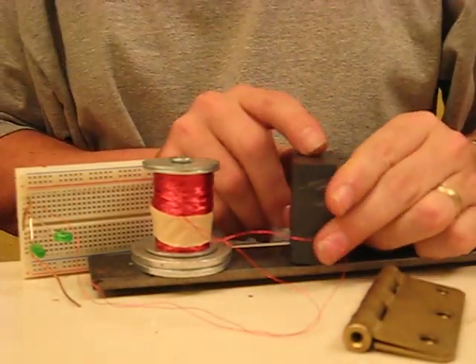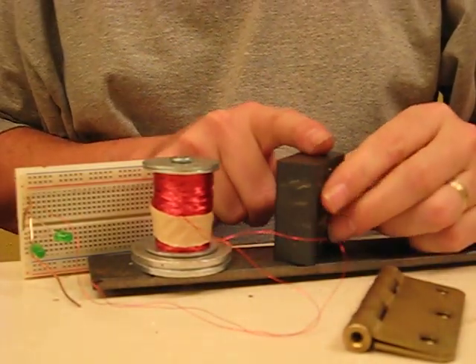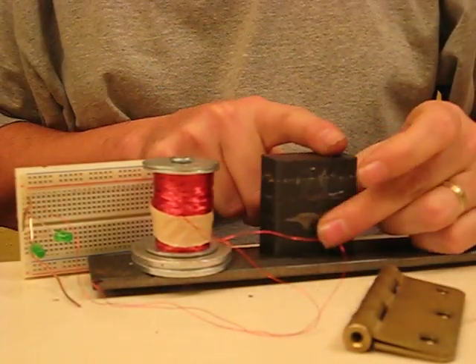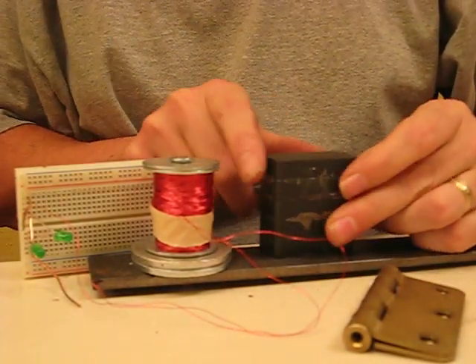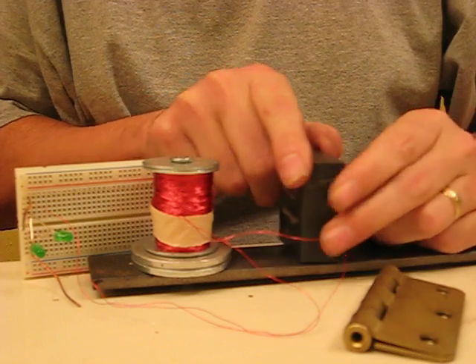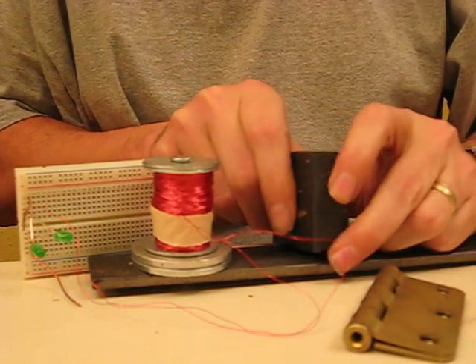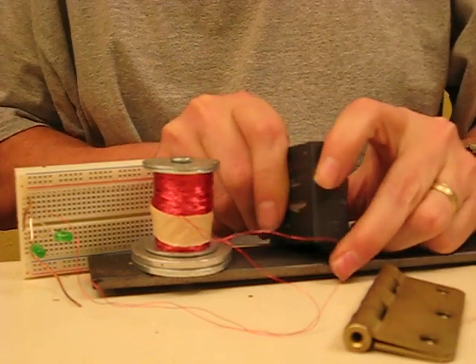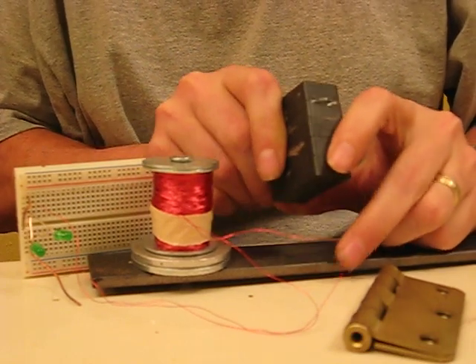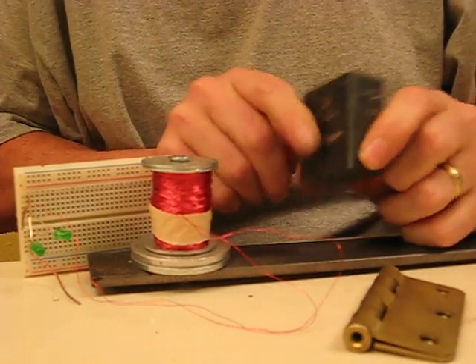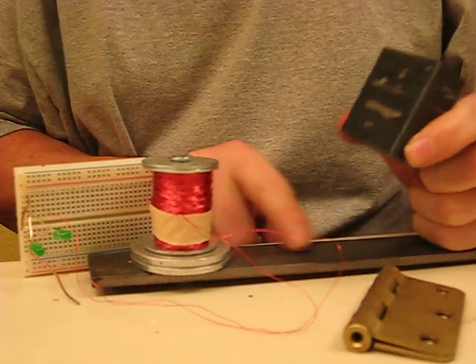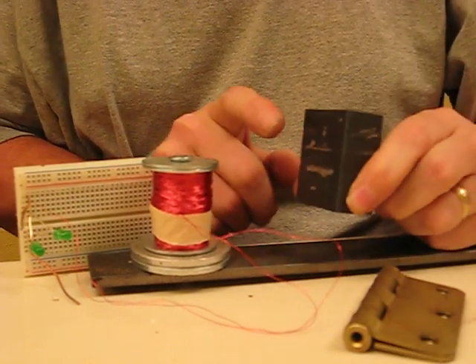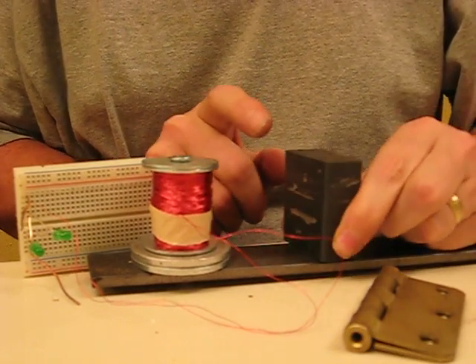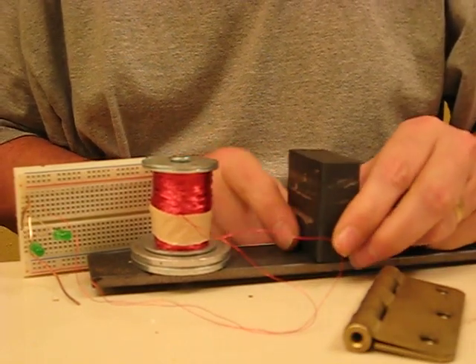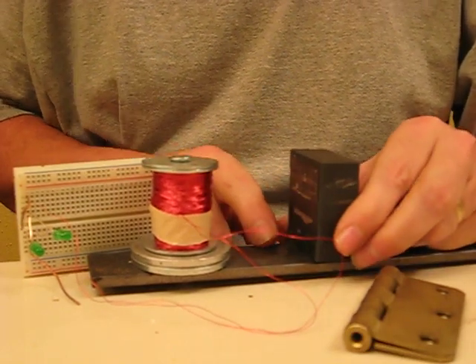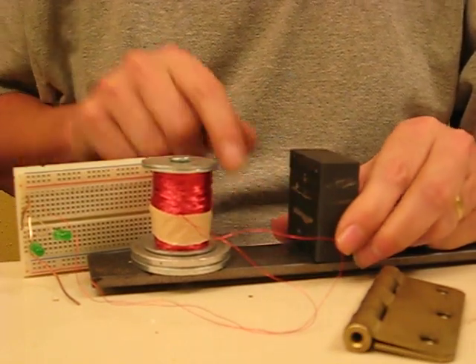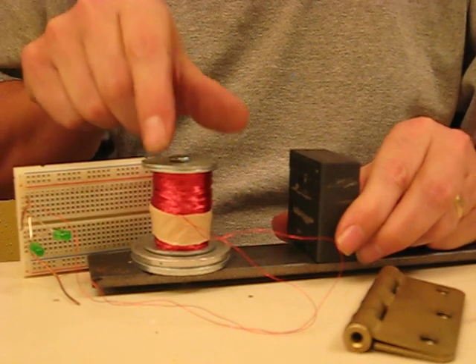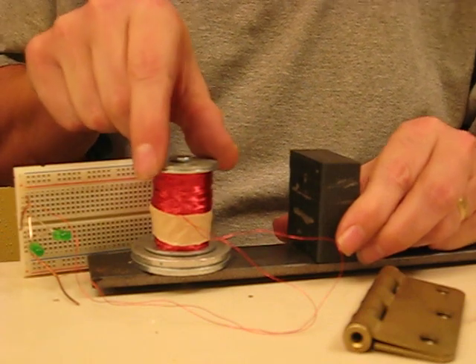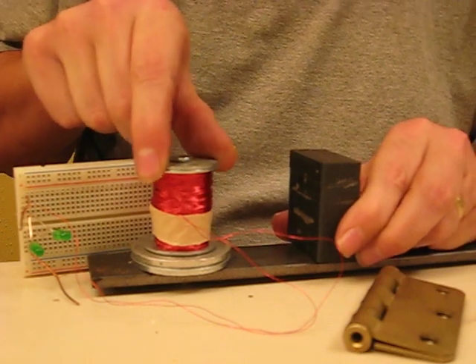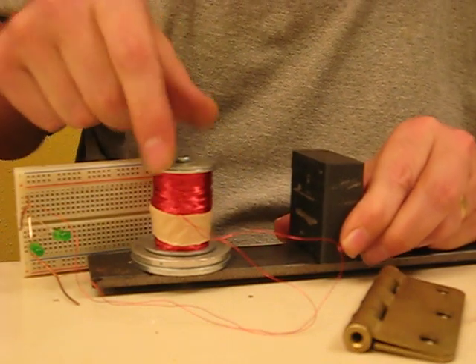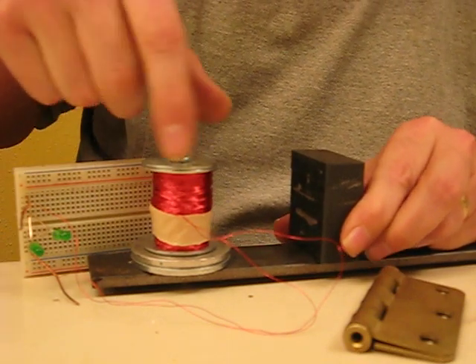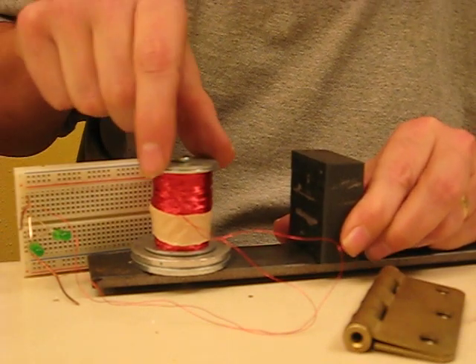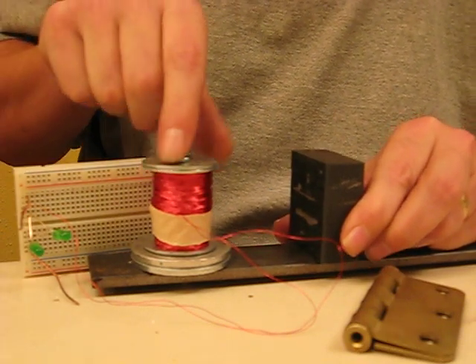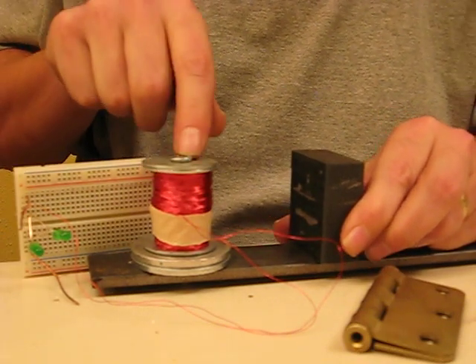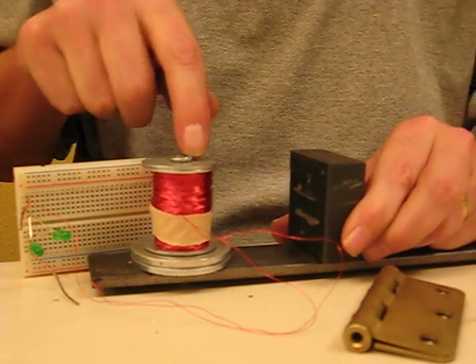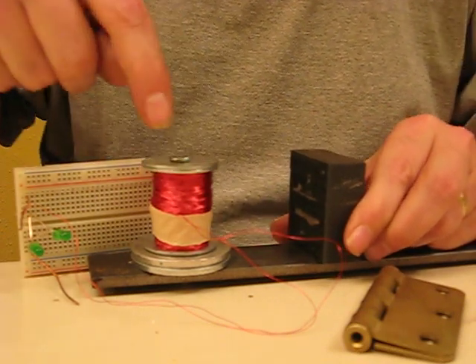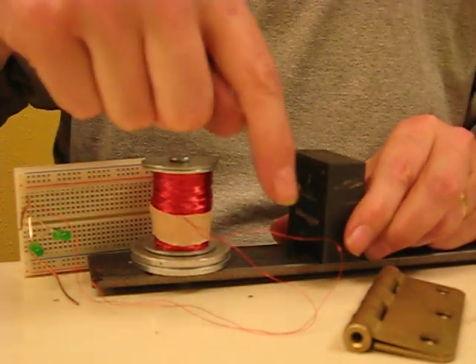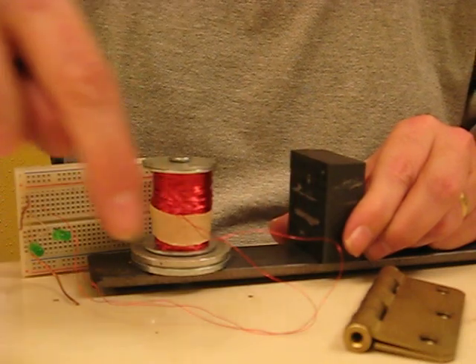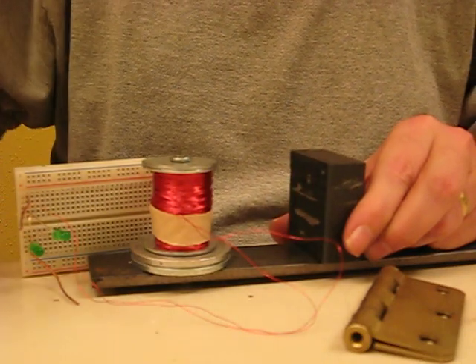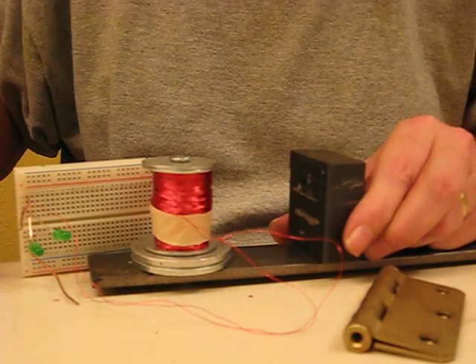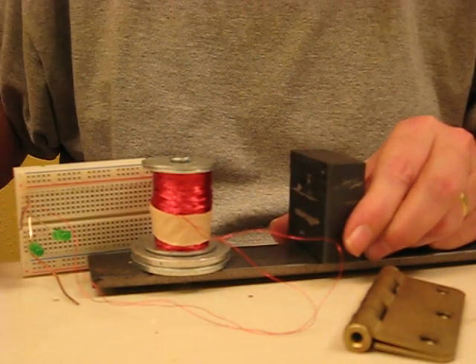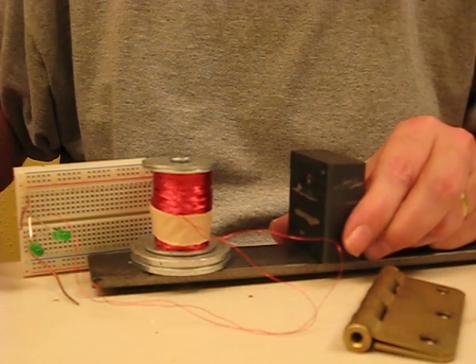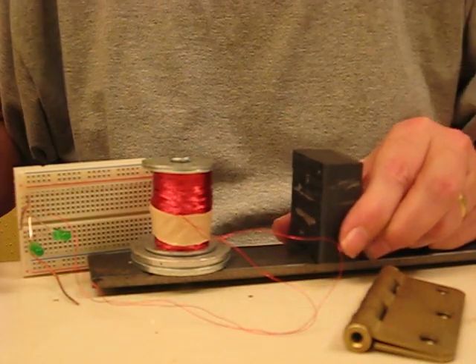I've got some ferrite magnets, the same kind you'd buy at the hardware store, on a steel bar. Also mounted on the steel bar is a coil — it's copper wire wound onto a steel core. The output wires go to this little breadboard, which has some LEDs on it.